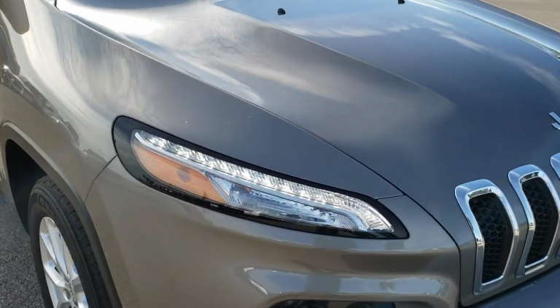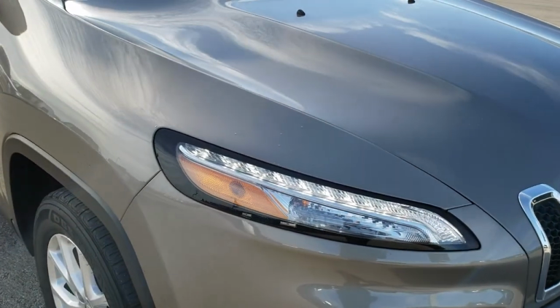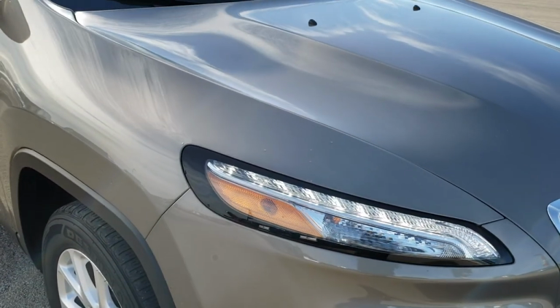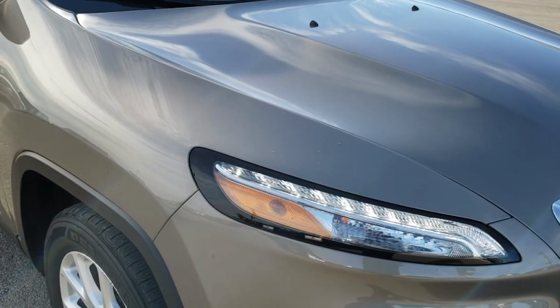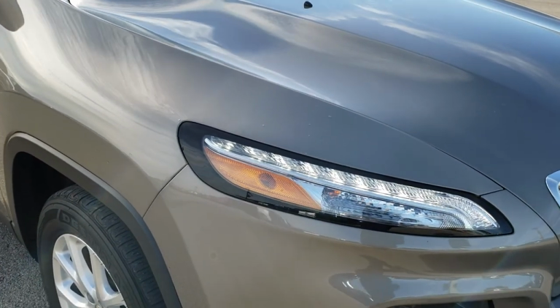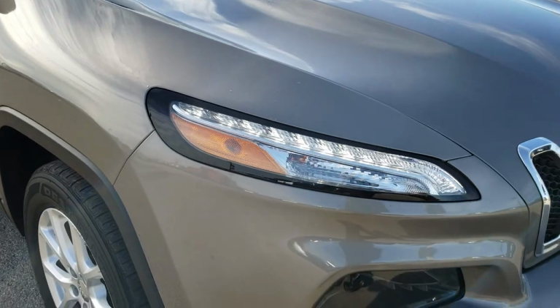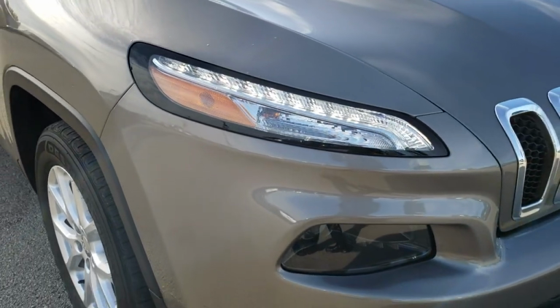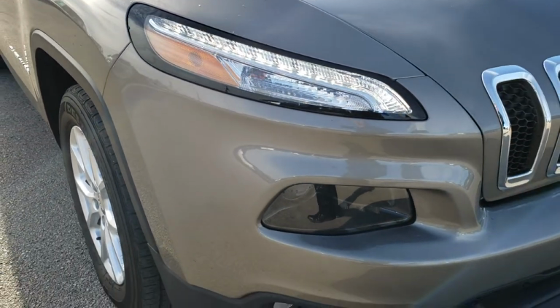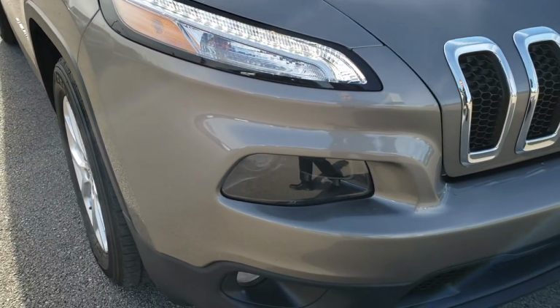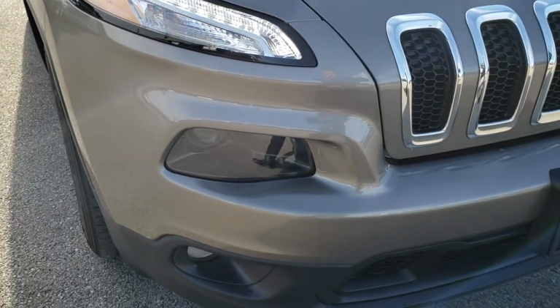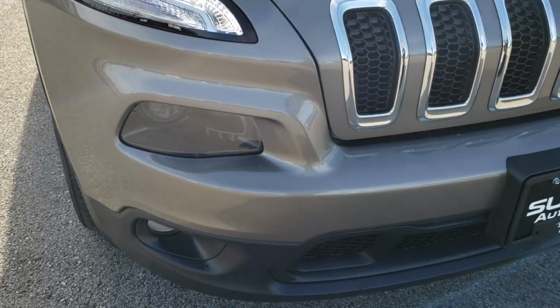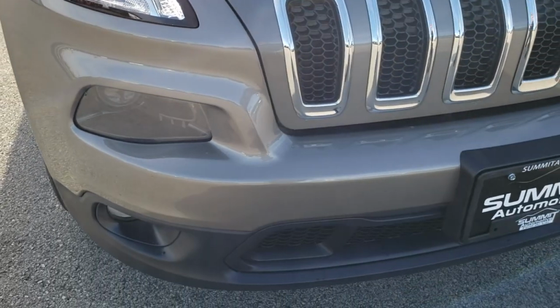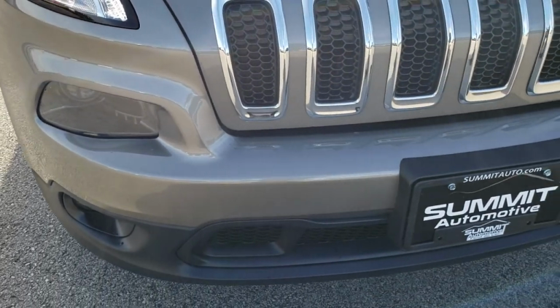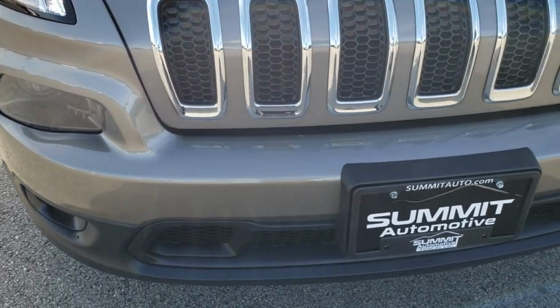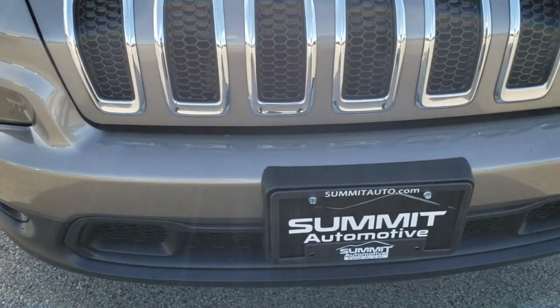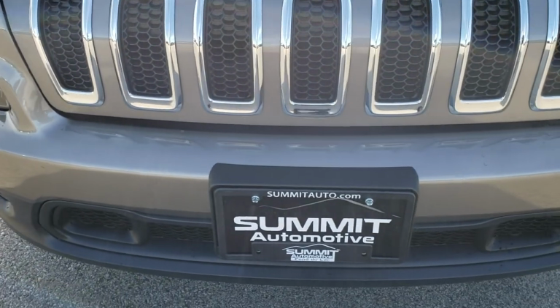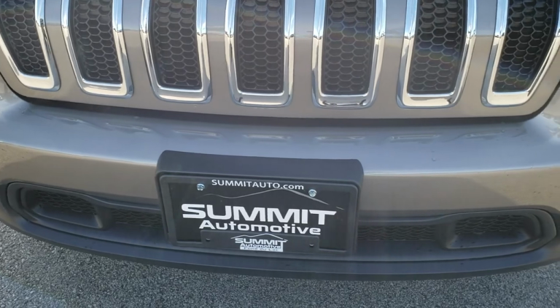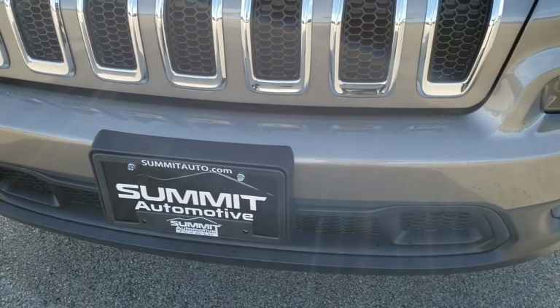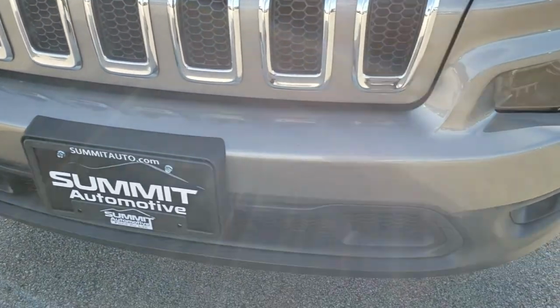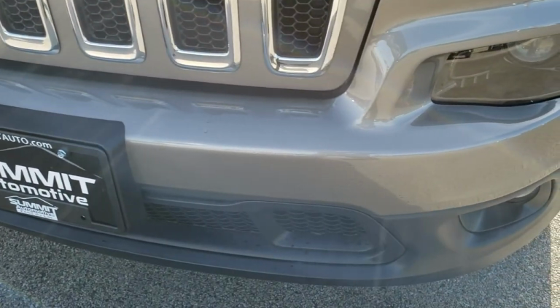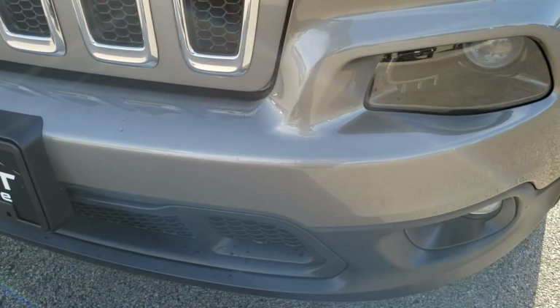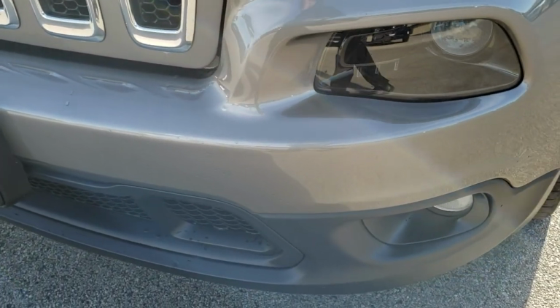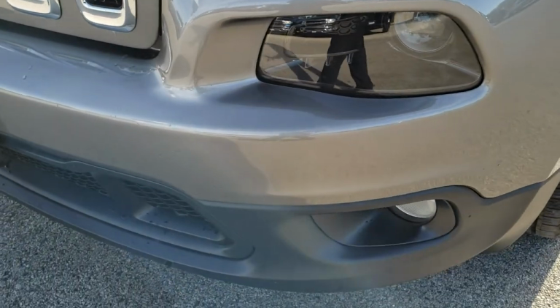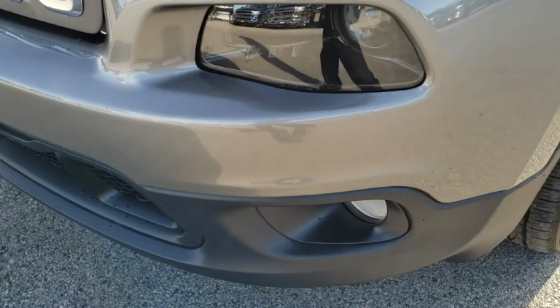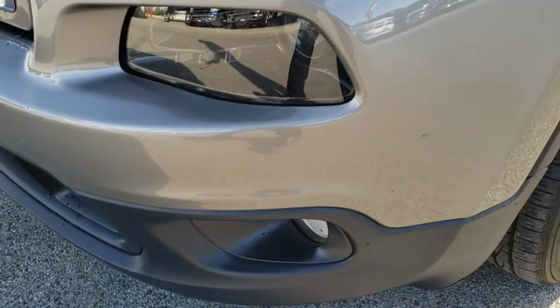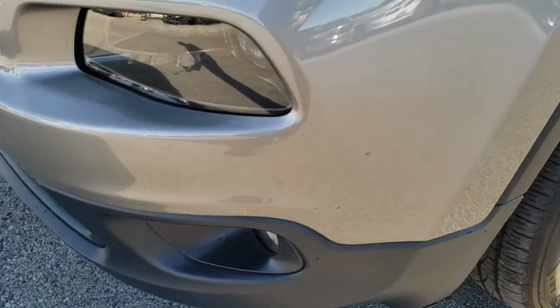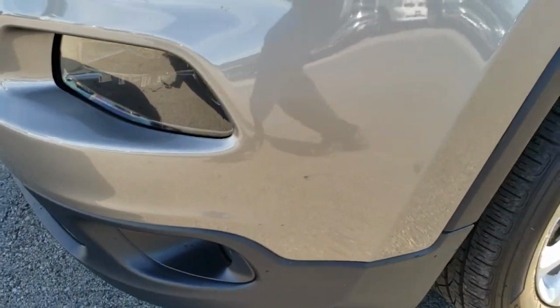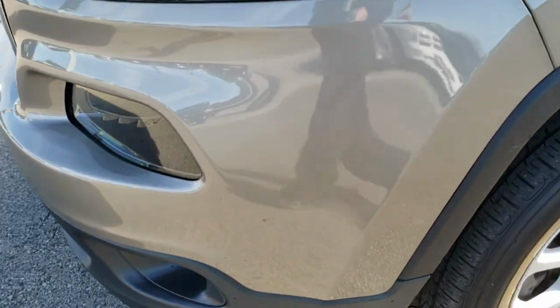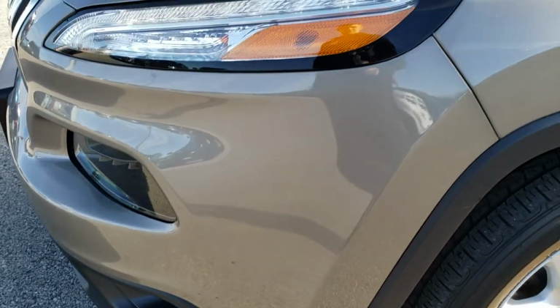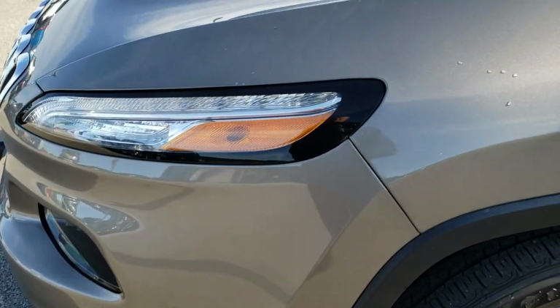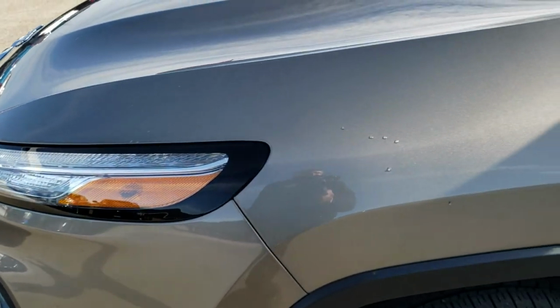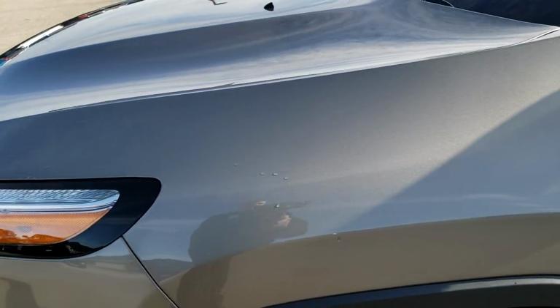This vehicle has the 2.4 liter 4 cylinder motor which pumps out 184 horsepower. From this HD video you will be able to tell that this Jeep is extremely clean all the way around inside and out.